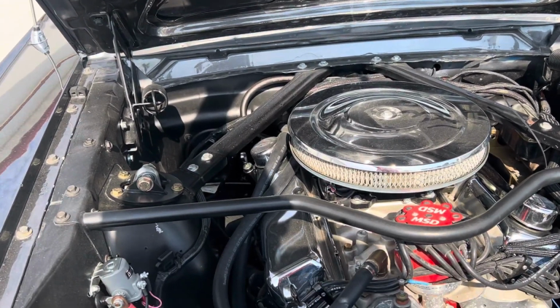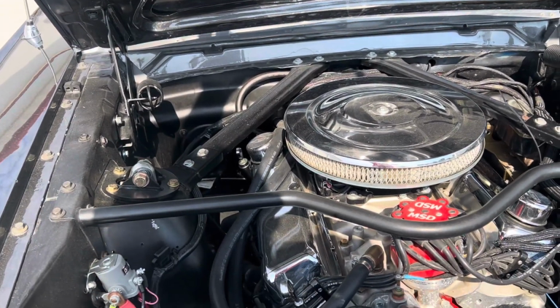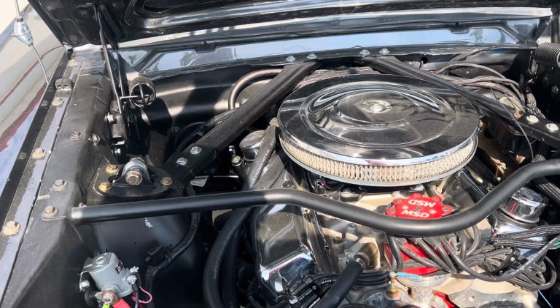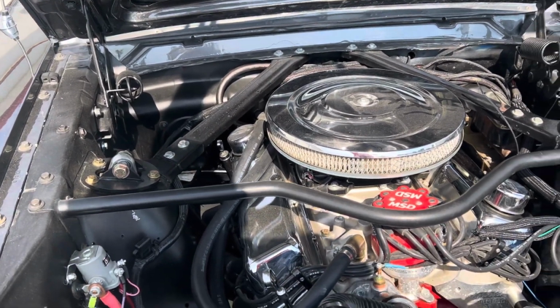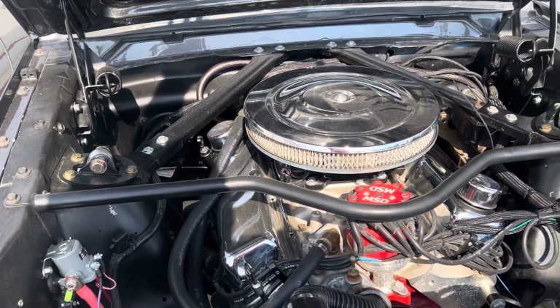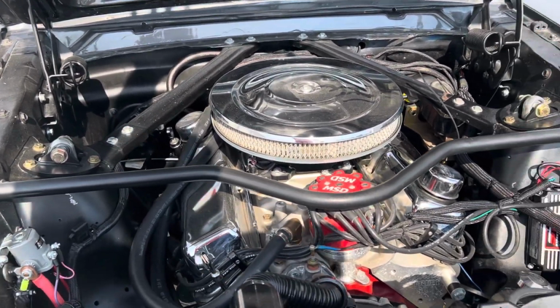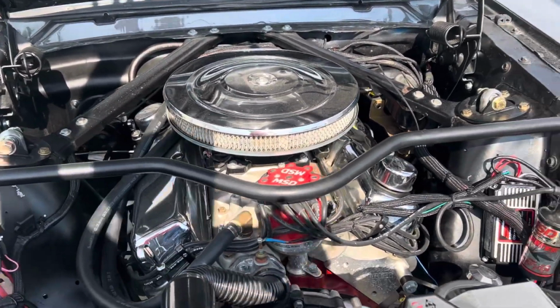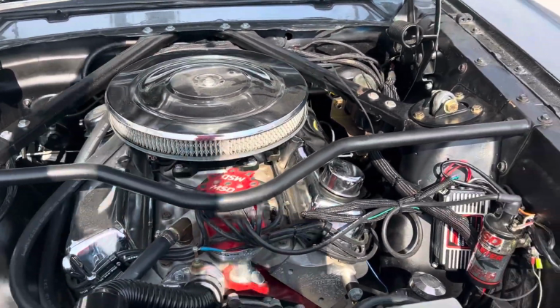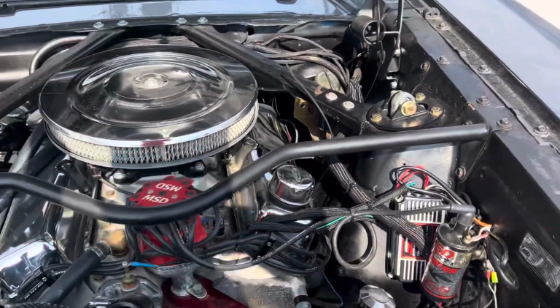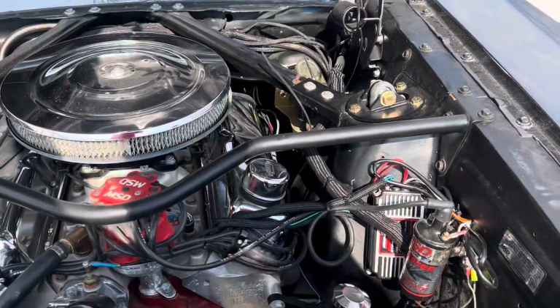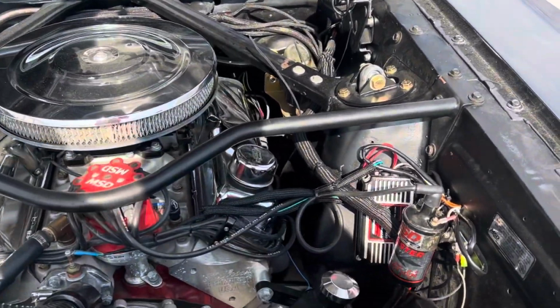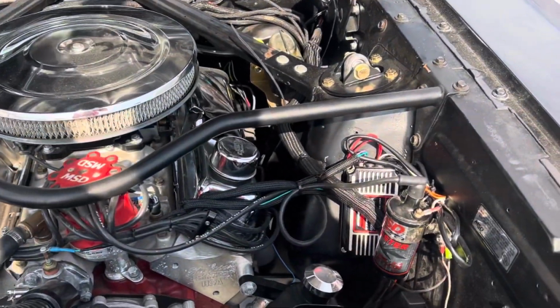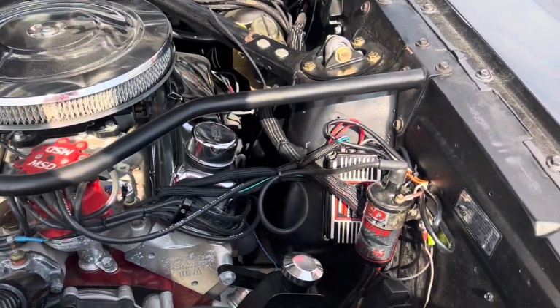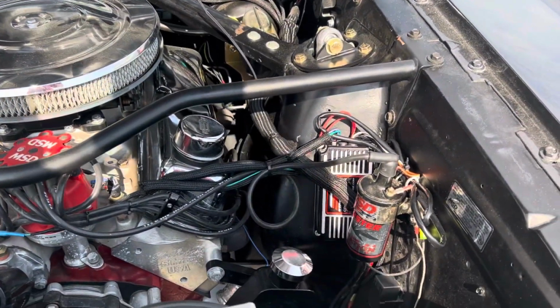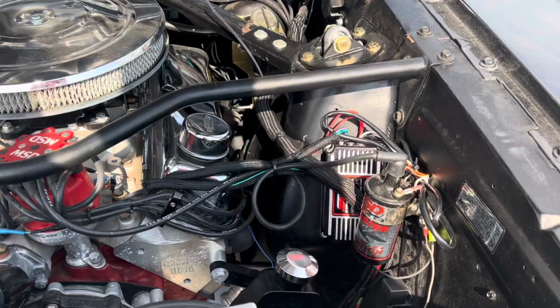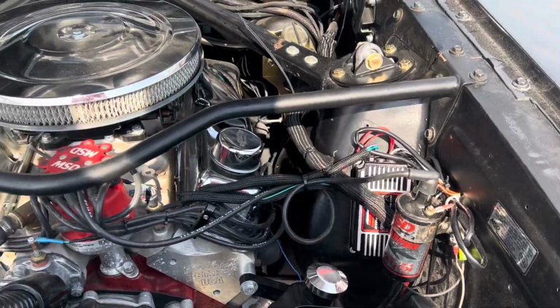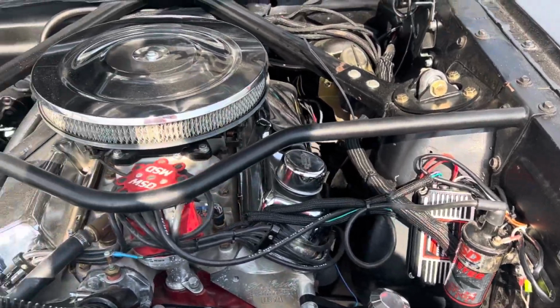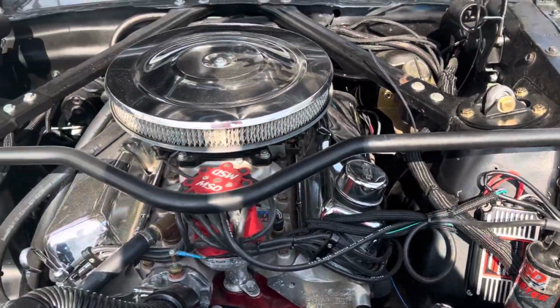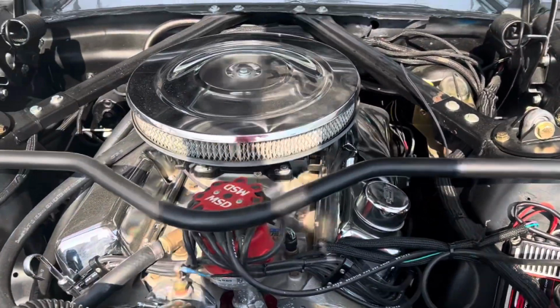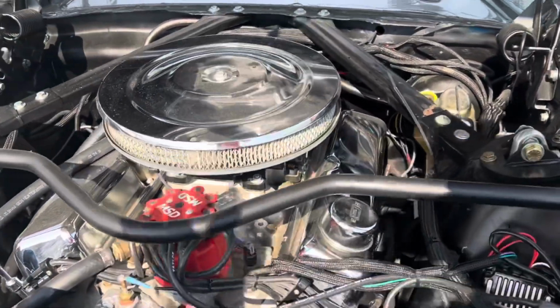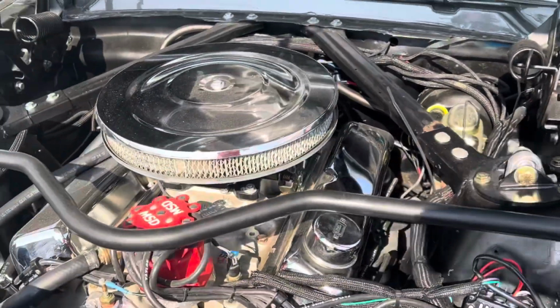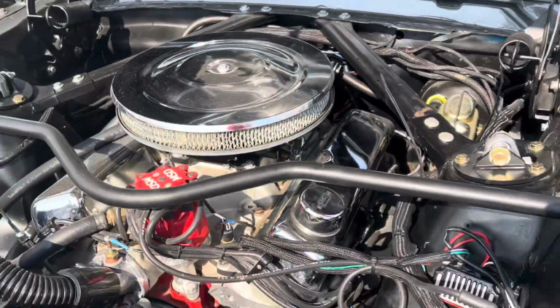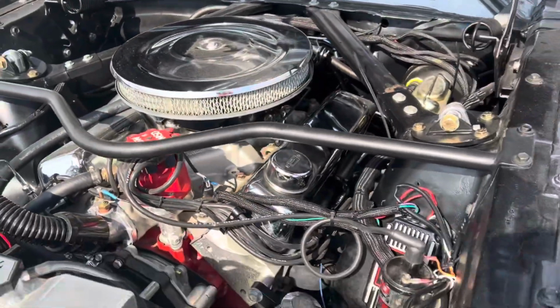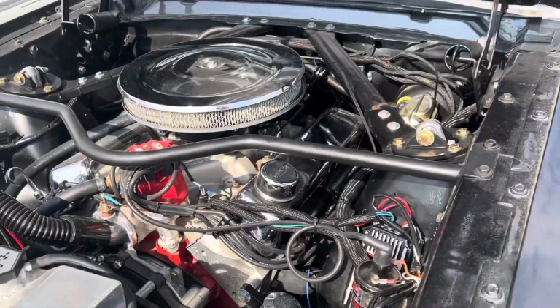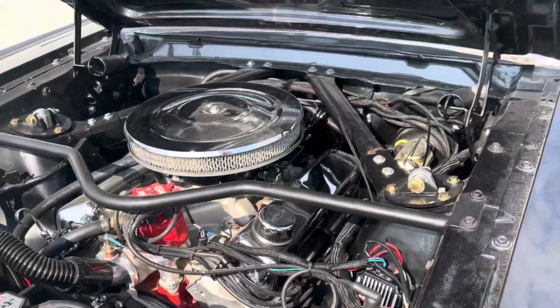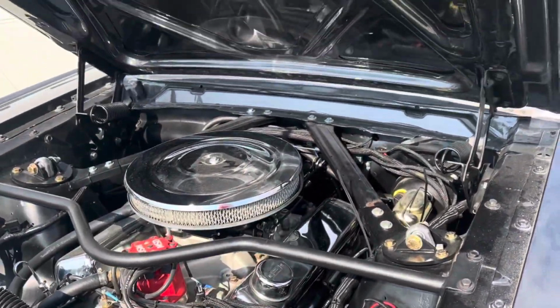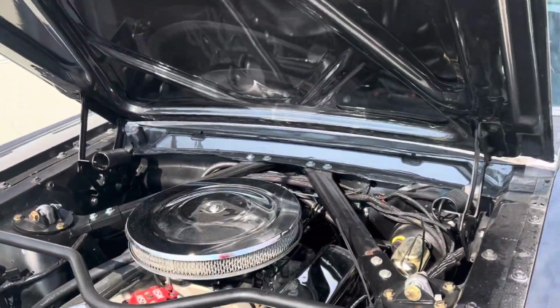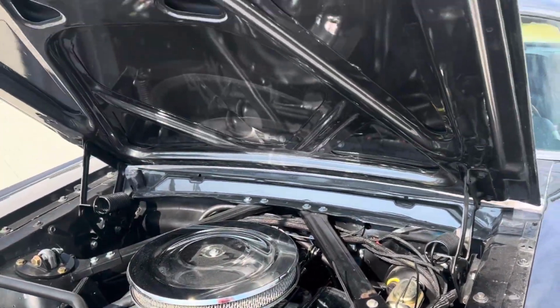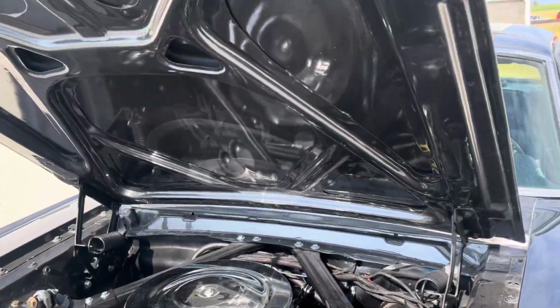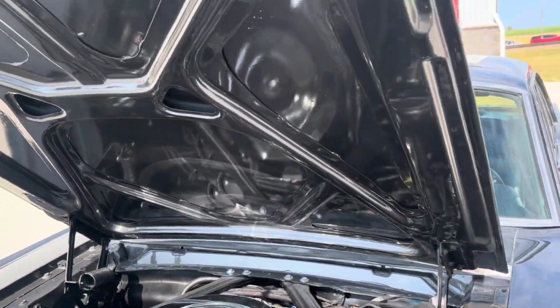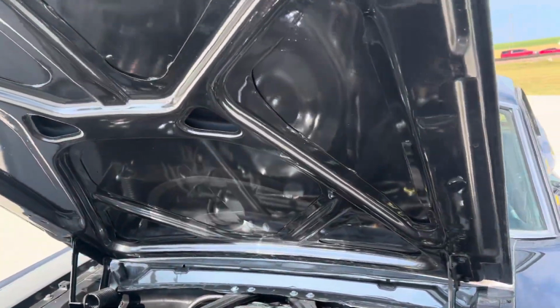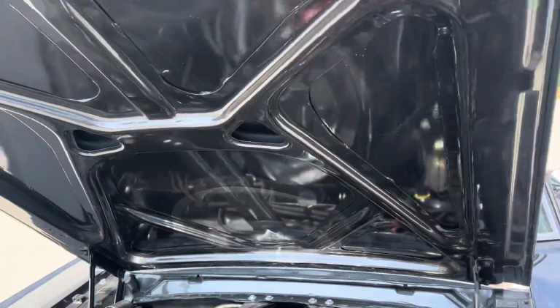Power master alternator, aluminum radiator, MSD ignition, blaster two coil. Beautiful car.